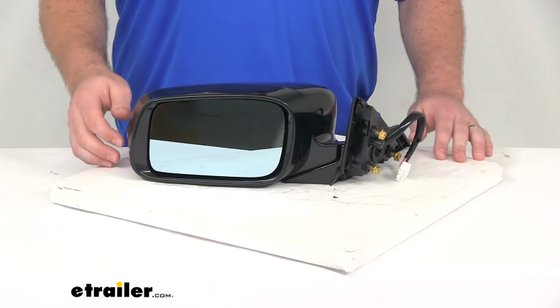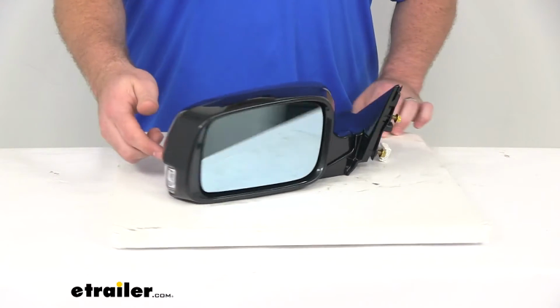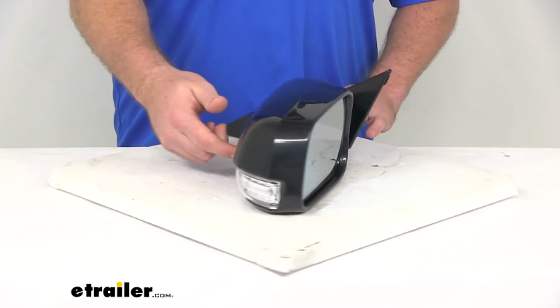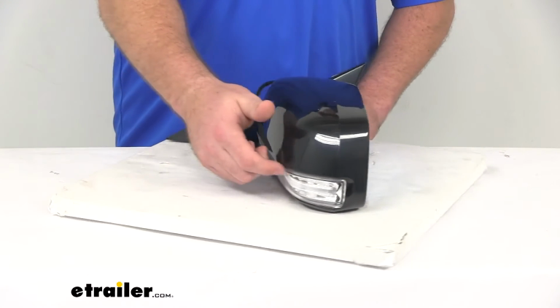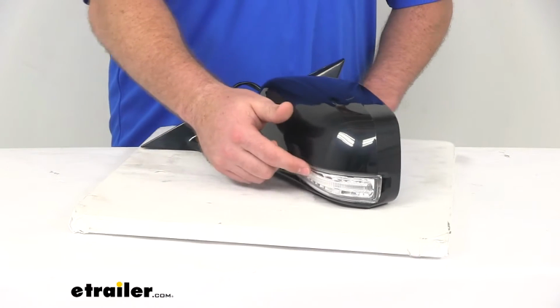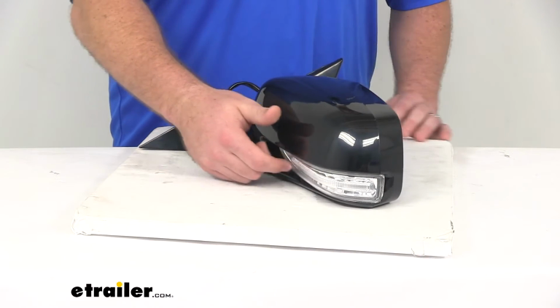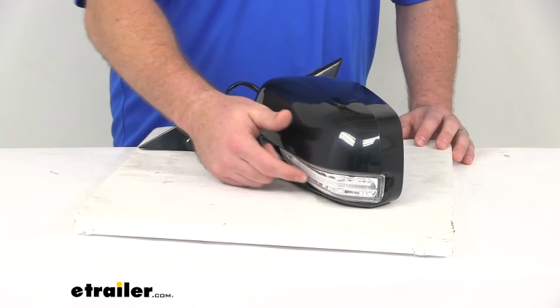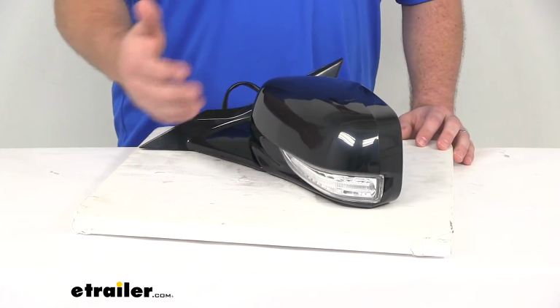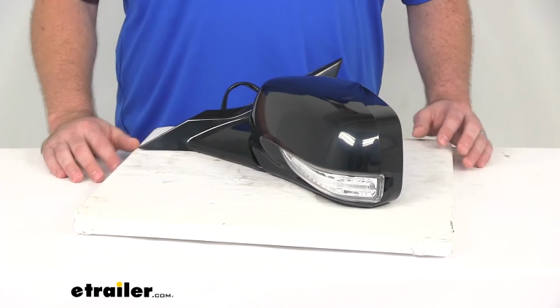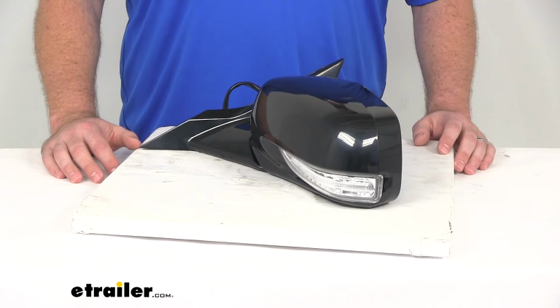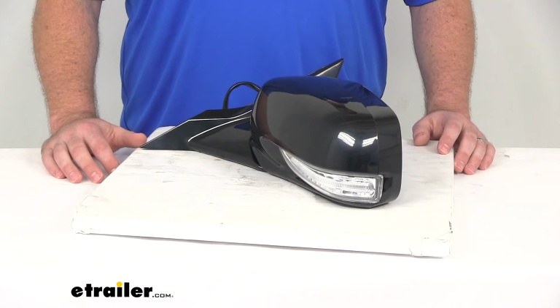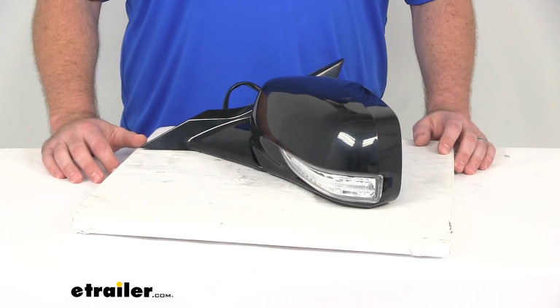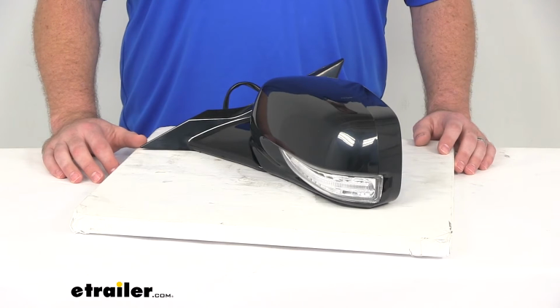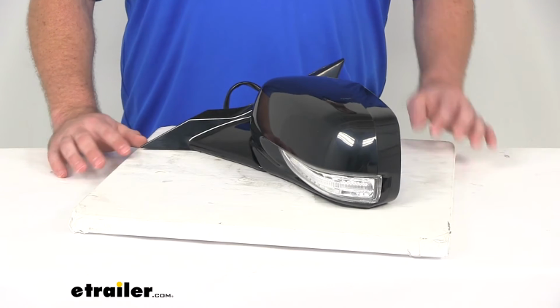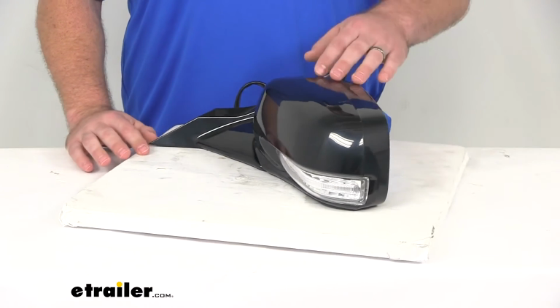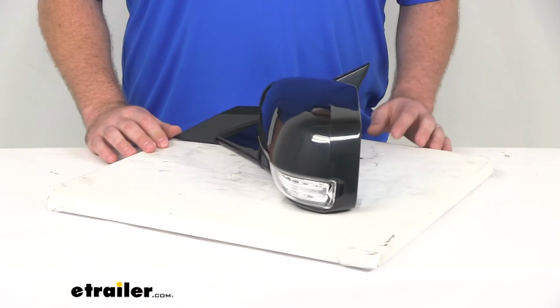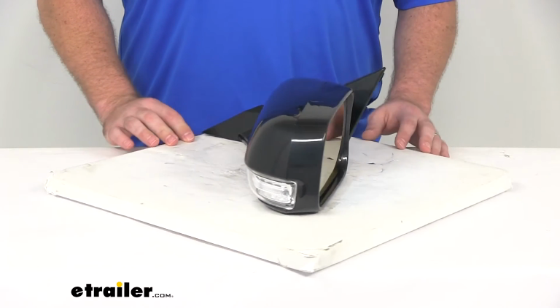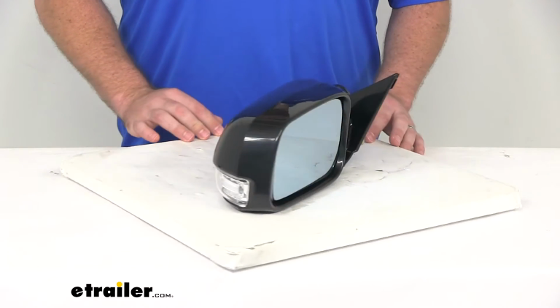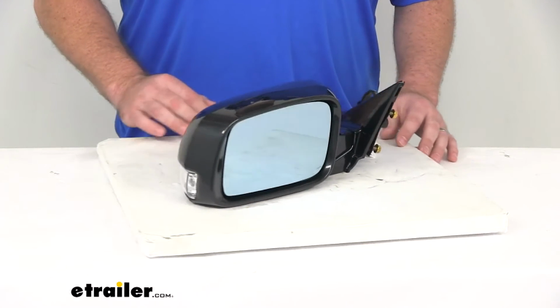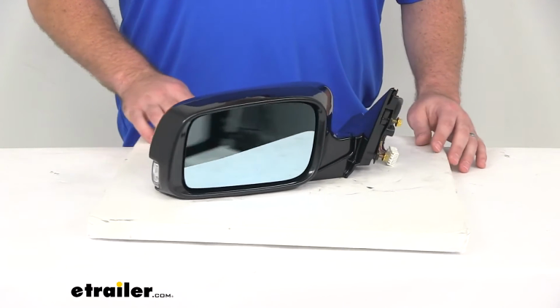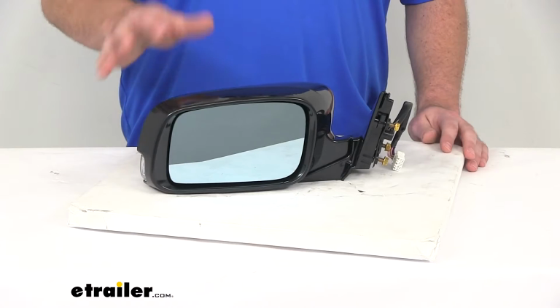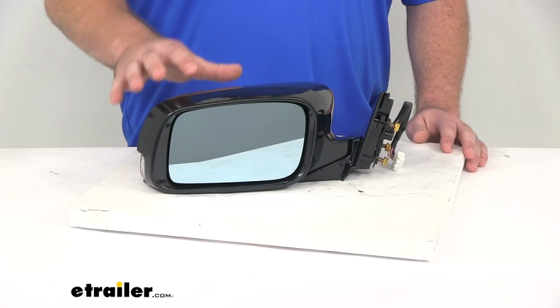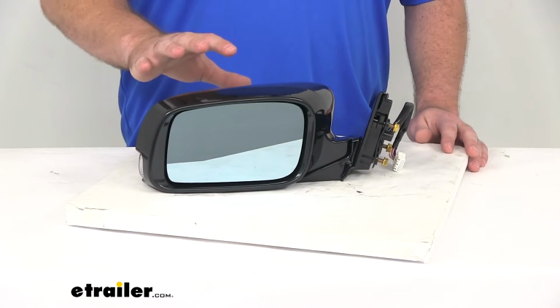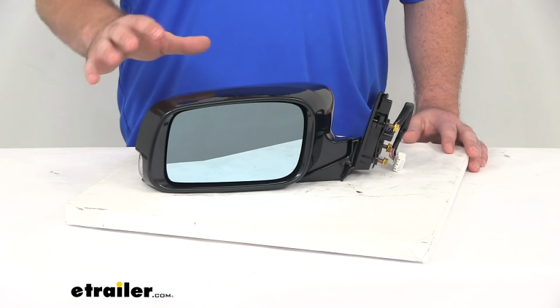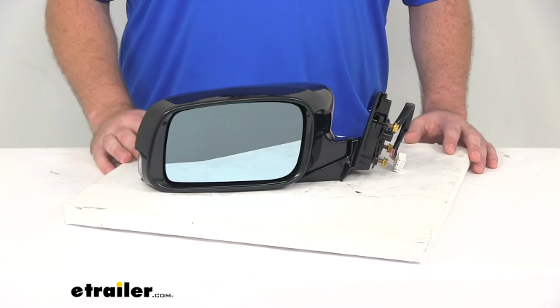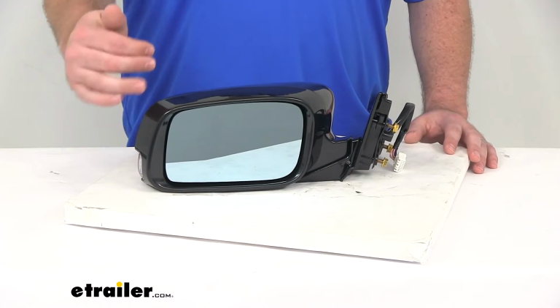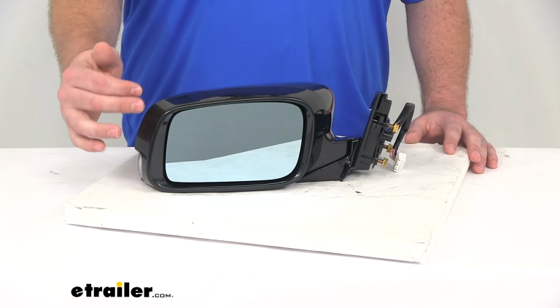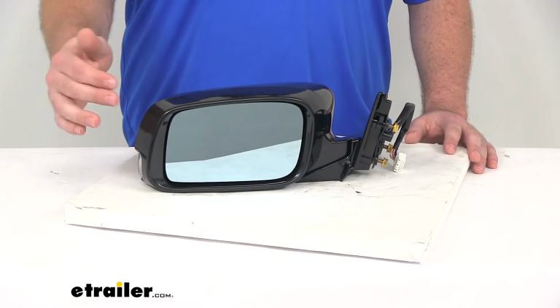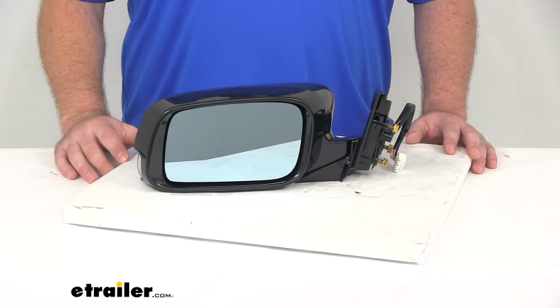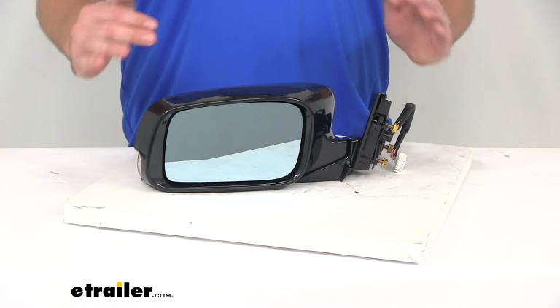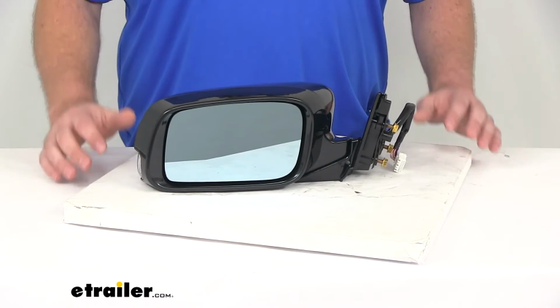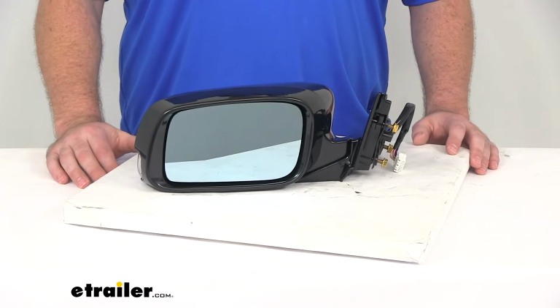On the side here, it's got your amber light on the back, which is going to flash when you have your turn signal activated. It's also going to be compatible with your memory function, so your car's memory will recognize the preset mirror position and it will adjust accordingly.